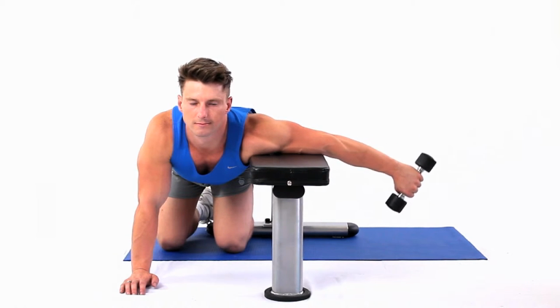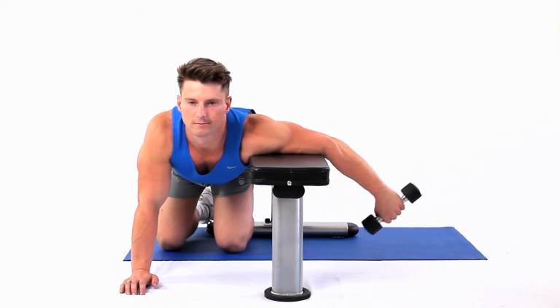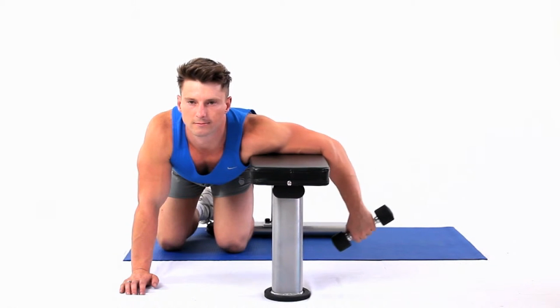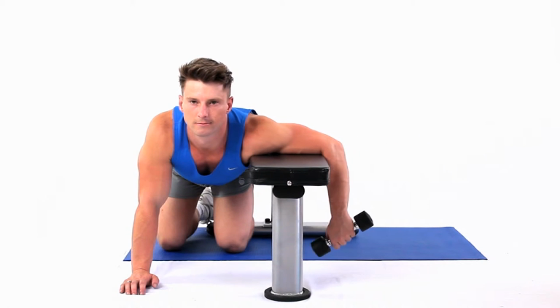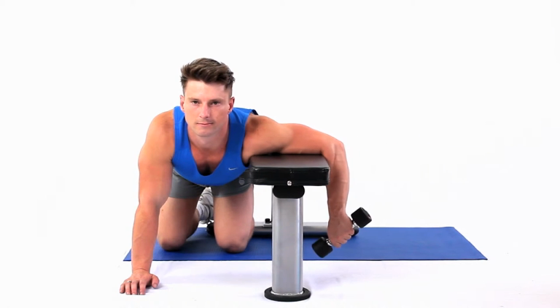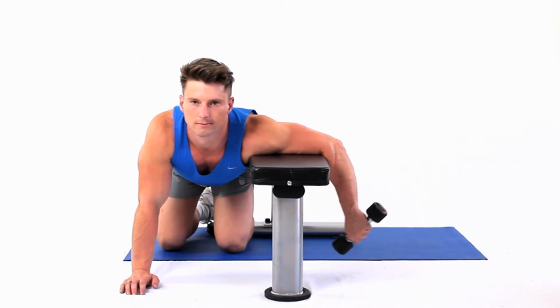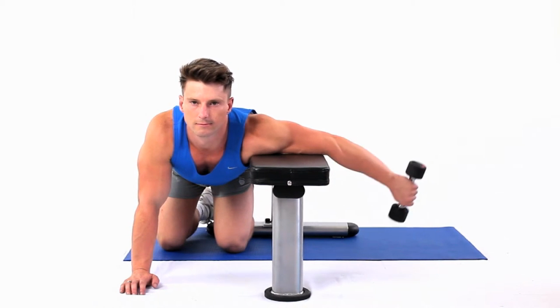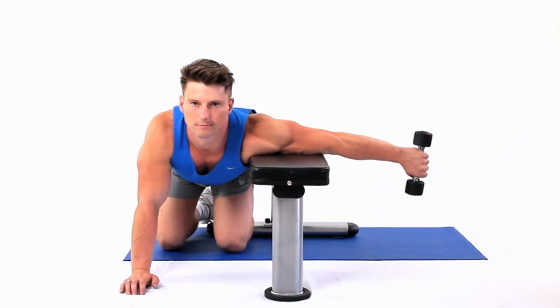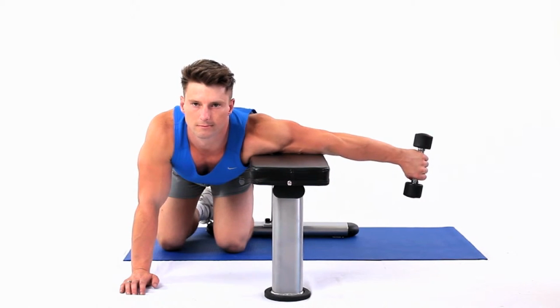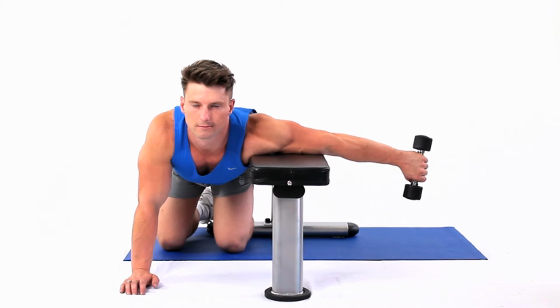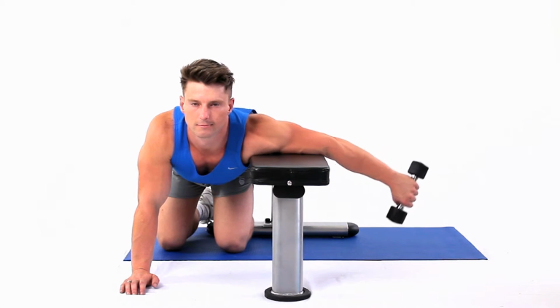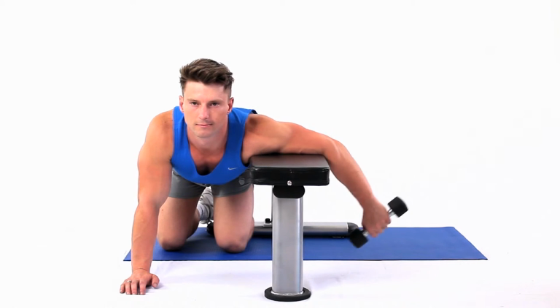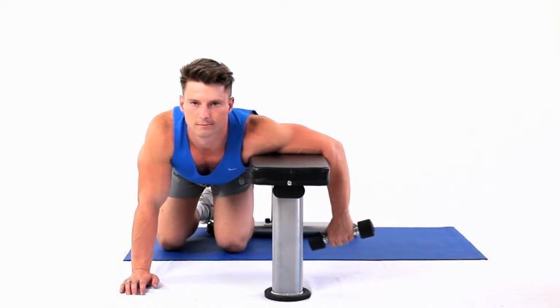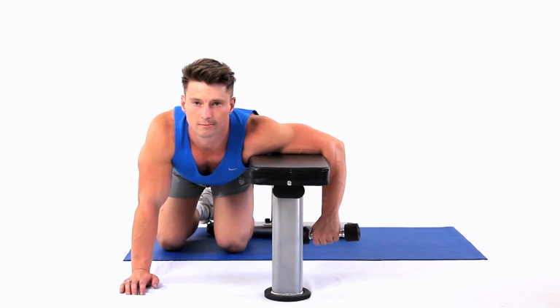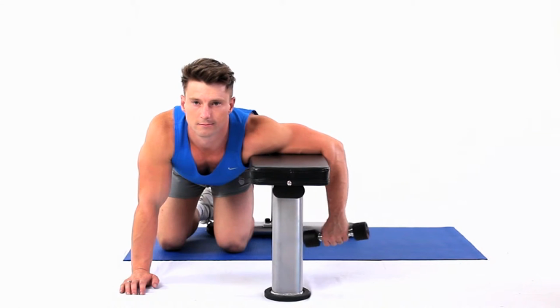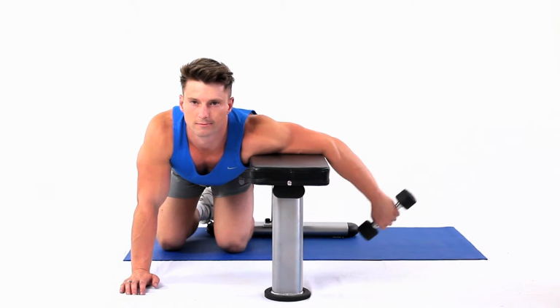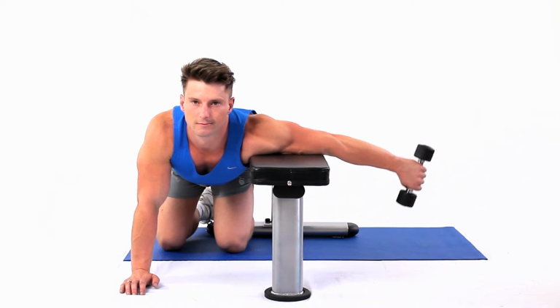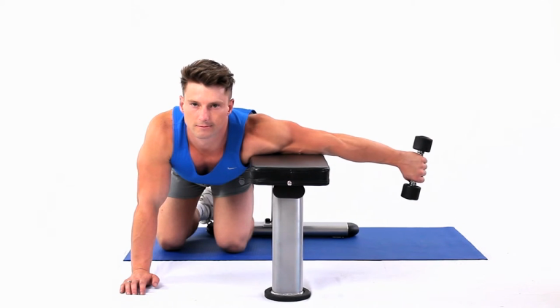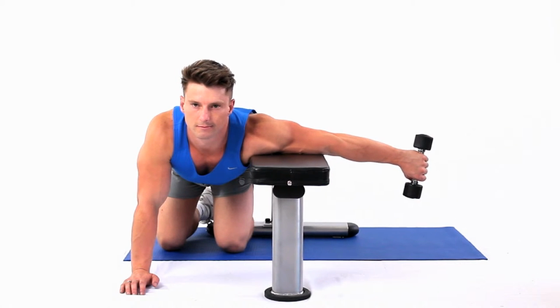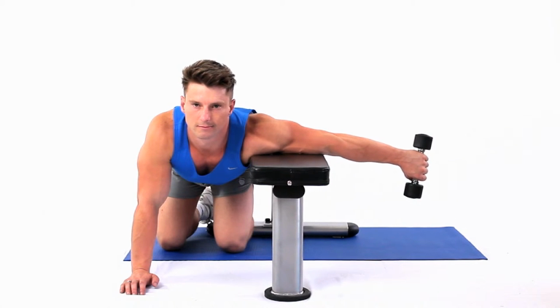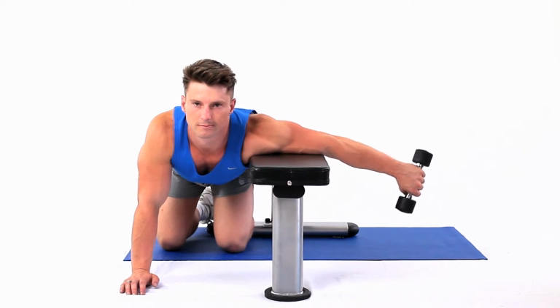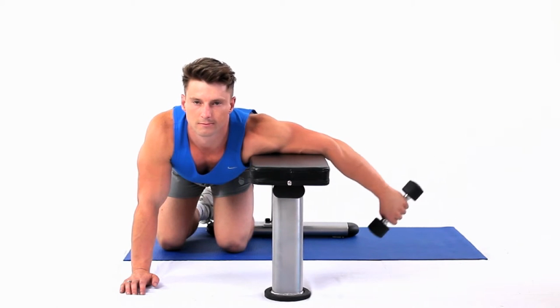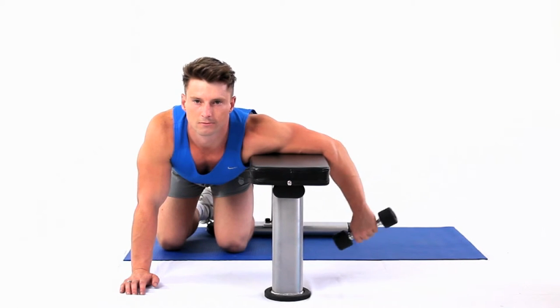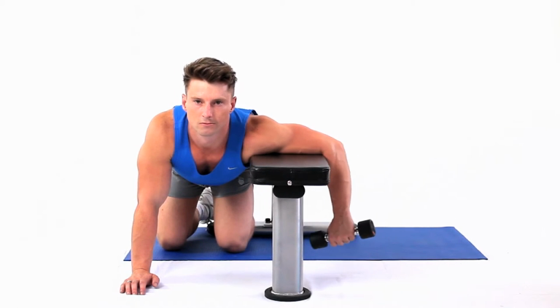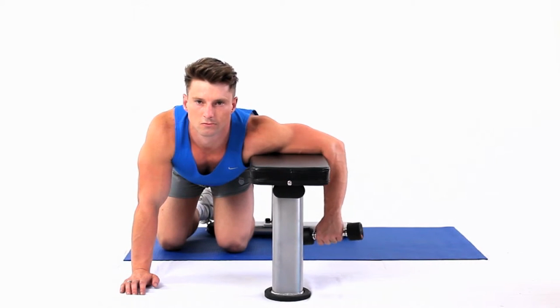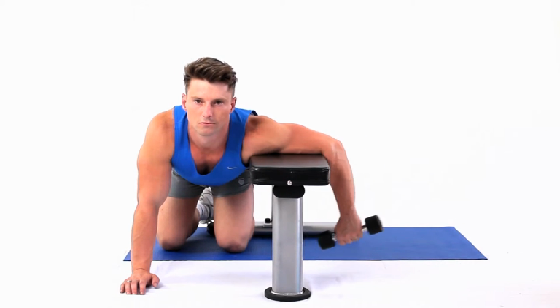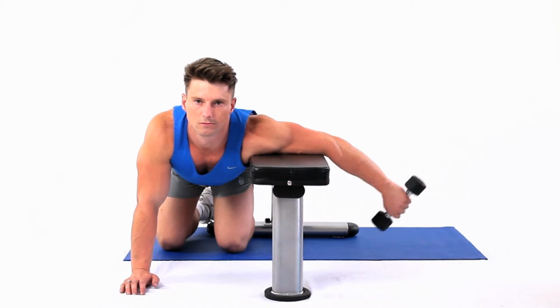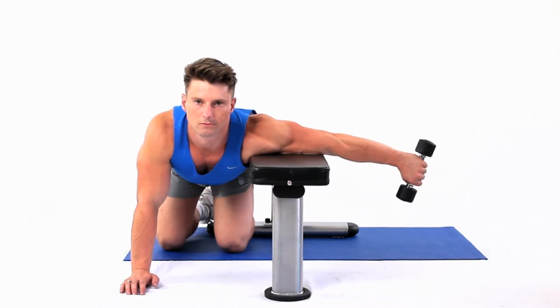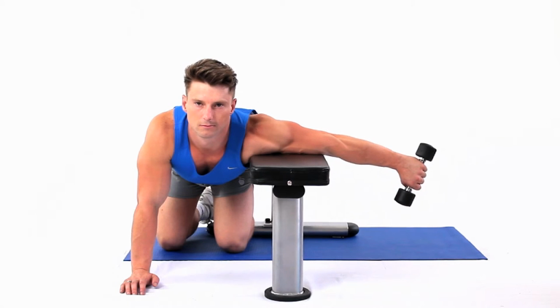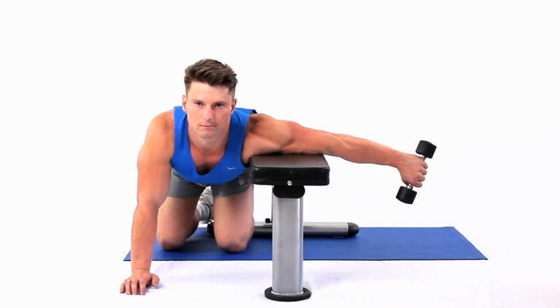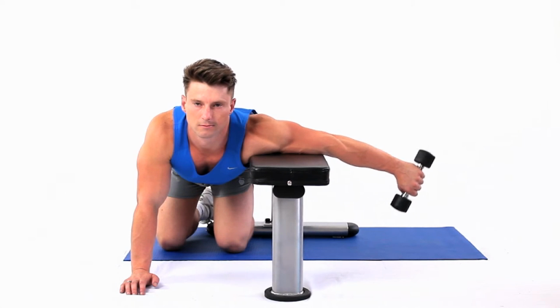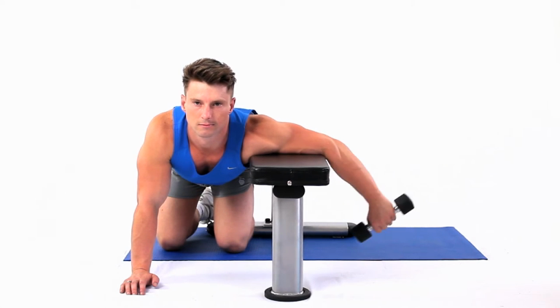Pick up a dumbbell with the thumb pointed downwards, raising your forearm to horizontal. This strengthens the triceps muscle and the anconeus muscle.